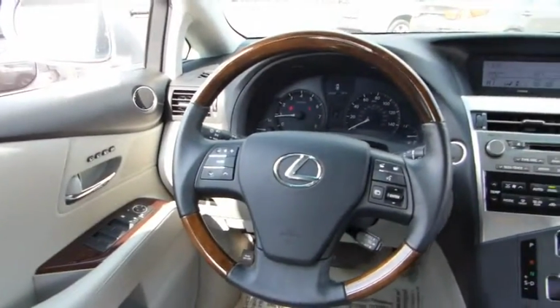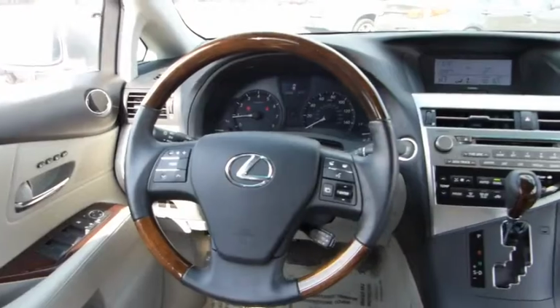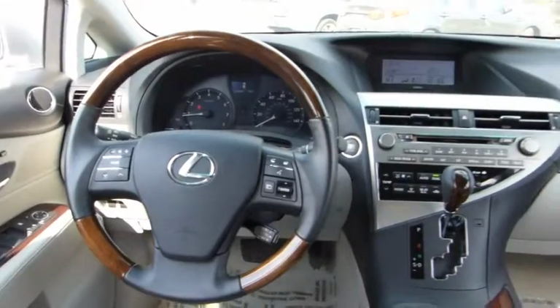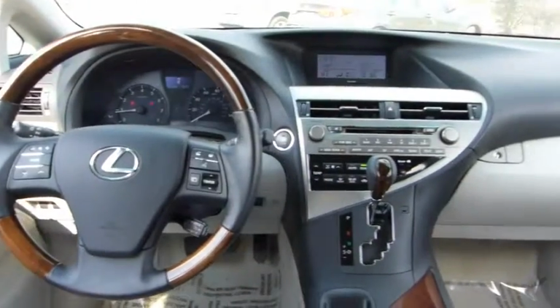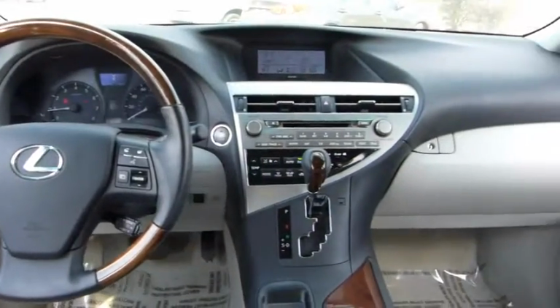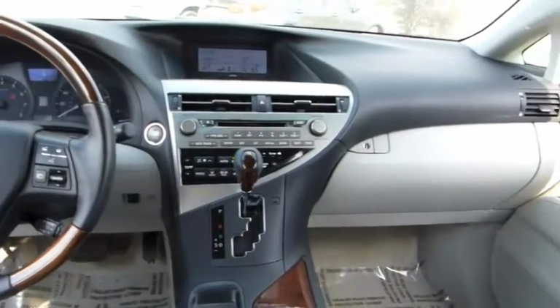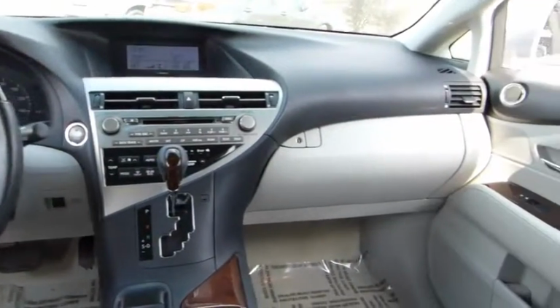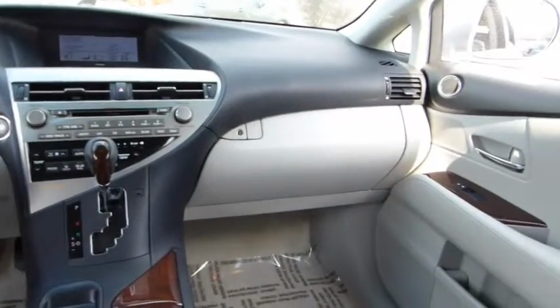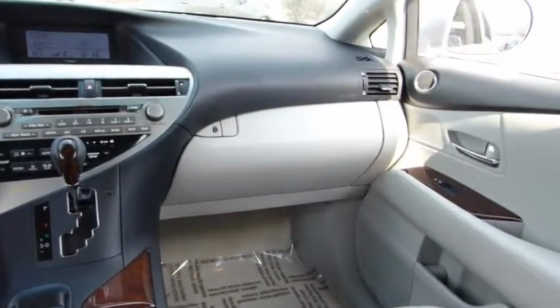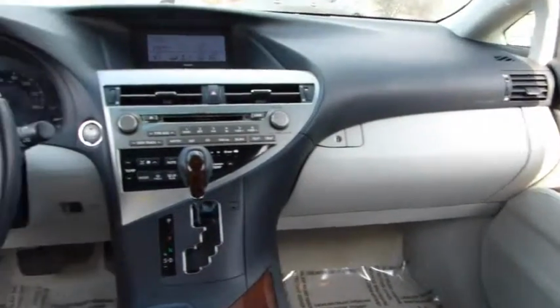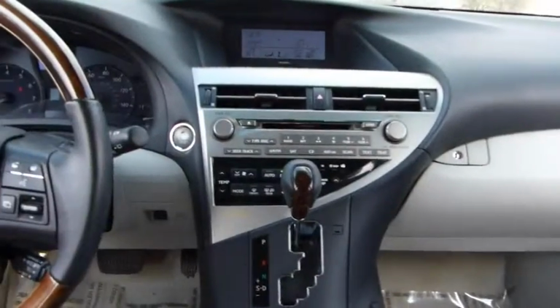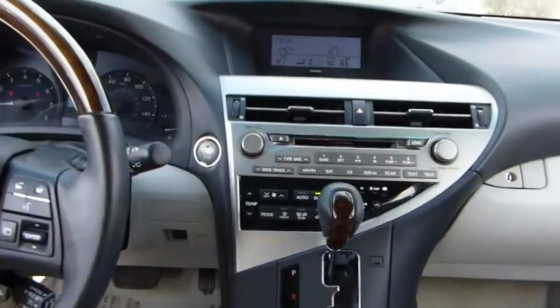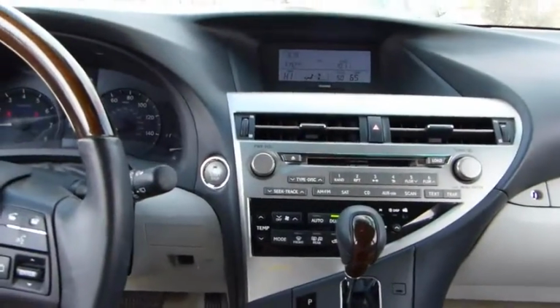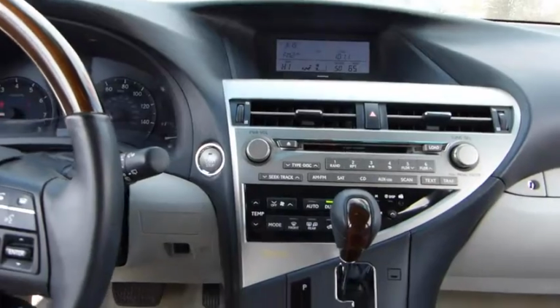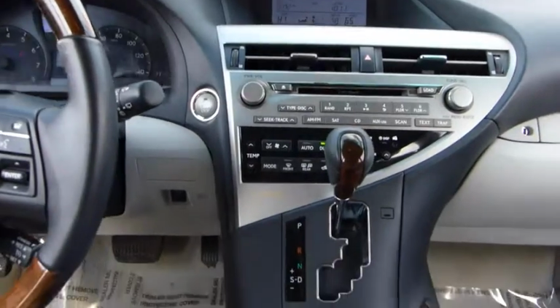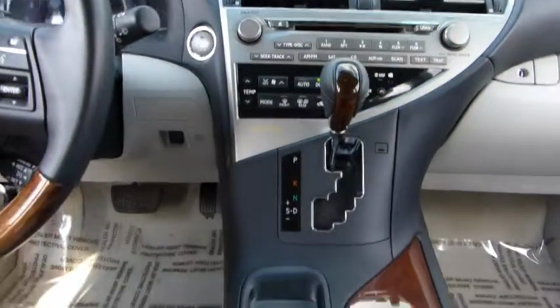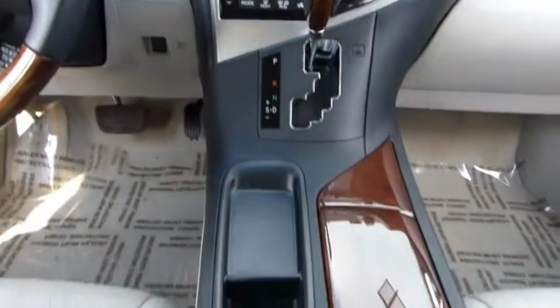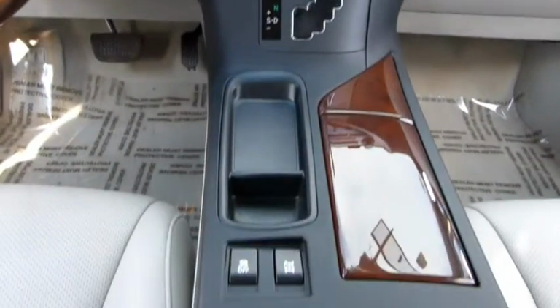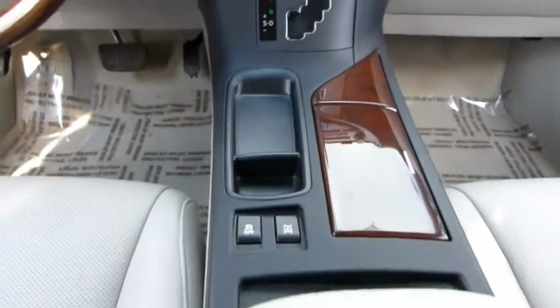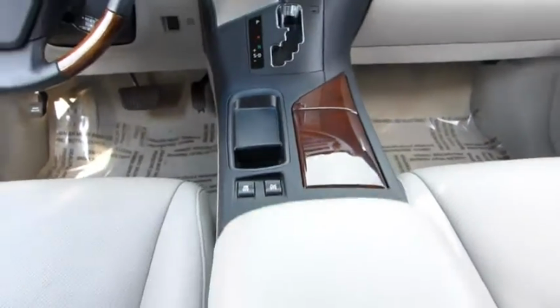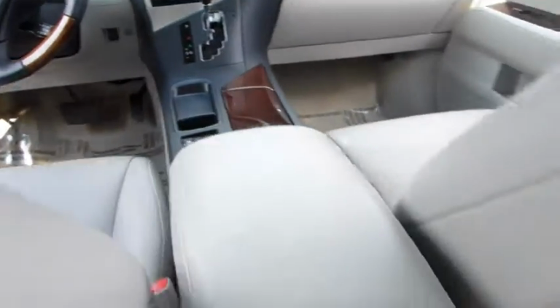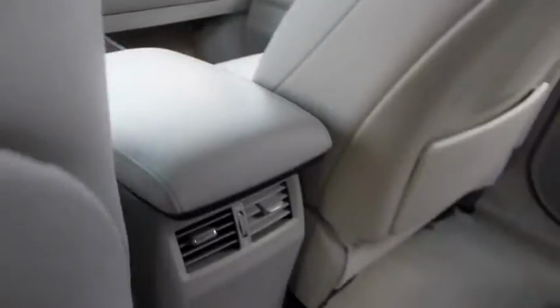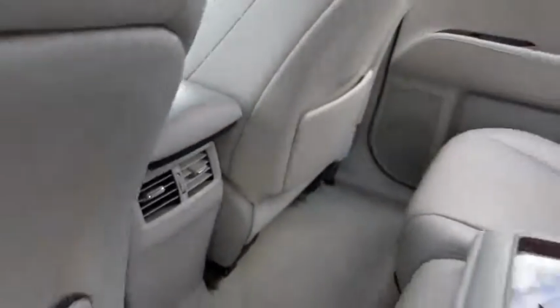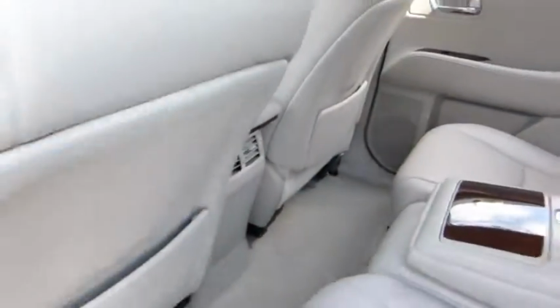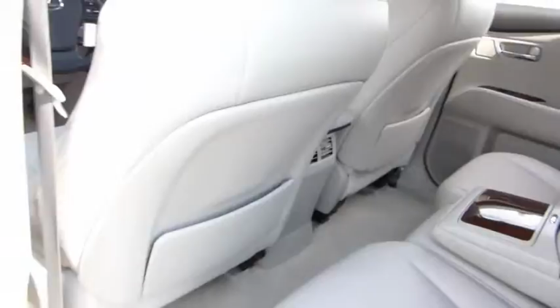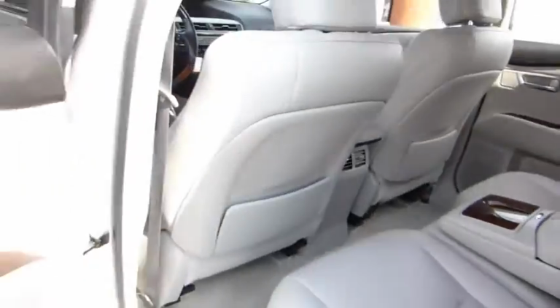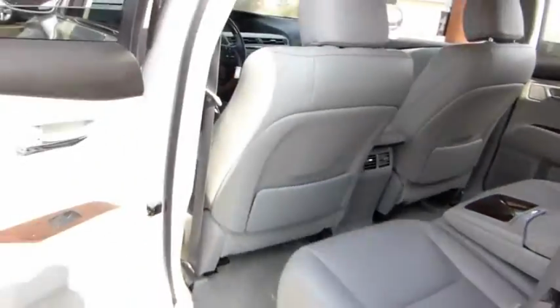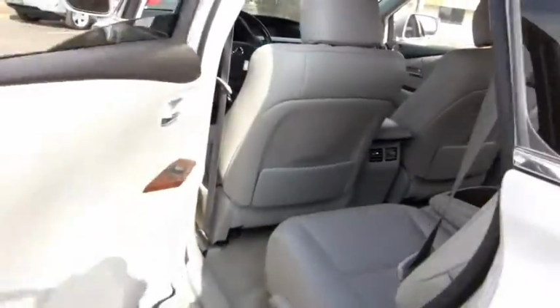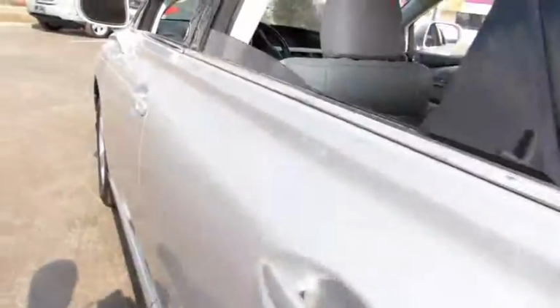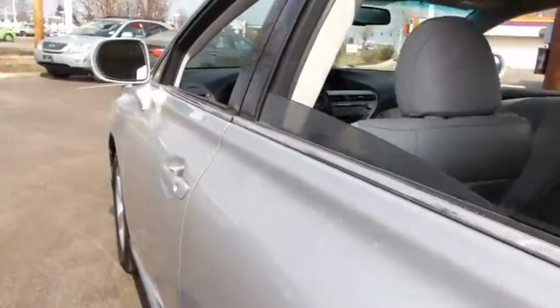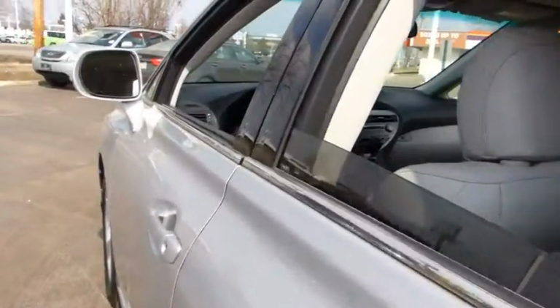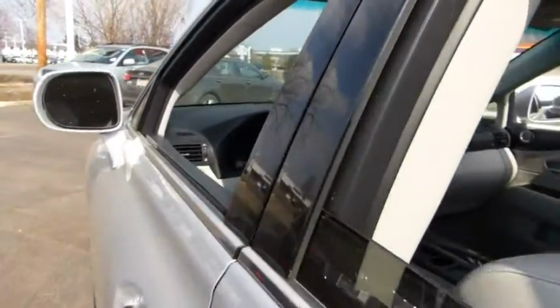Driver airbag, keyless start, keyless entry, auto dimming rear view mirror, PPO floor mats, cruise control, four-wheel disc brakes, aluminum wheels, climate control, rear defrost, premium sound system.